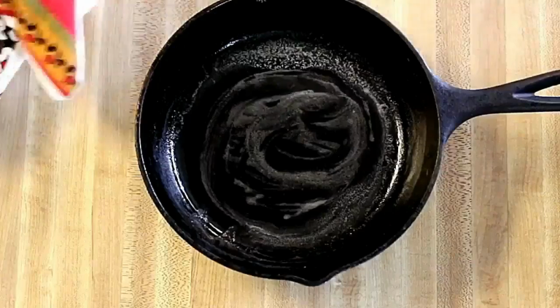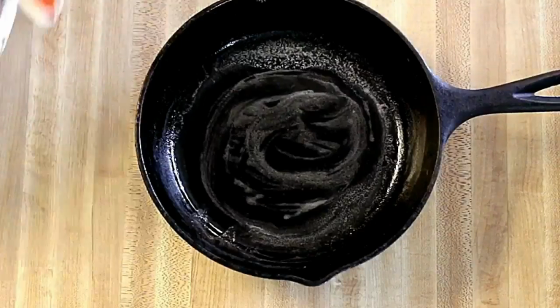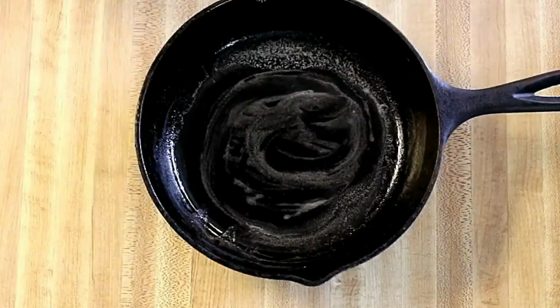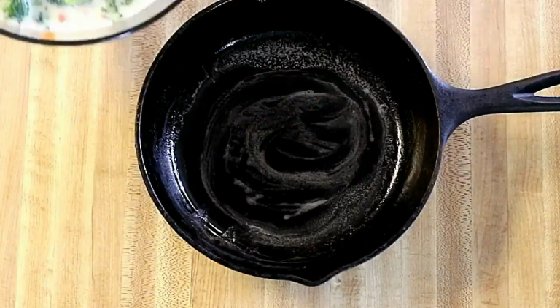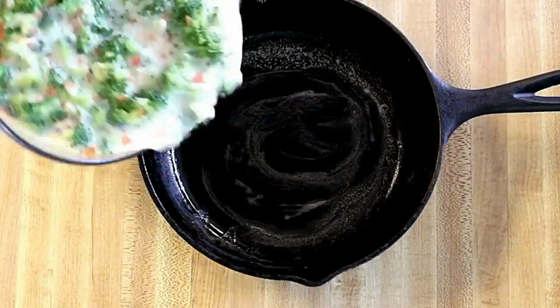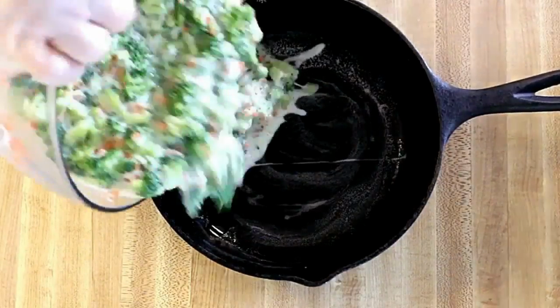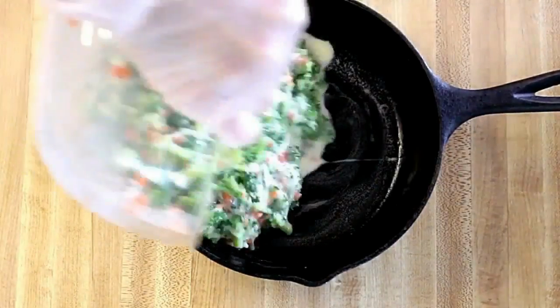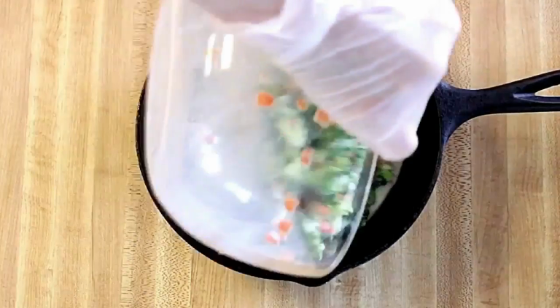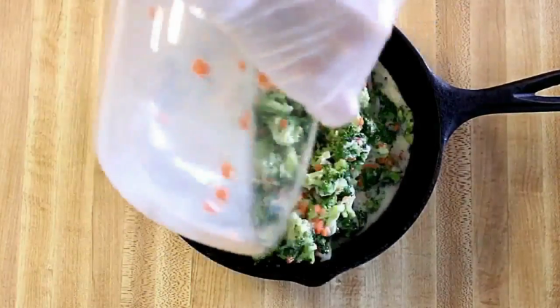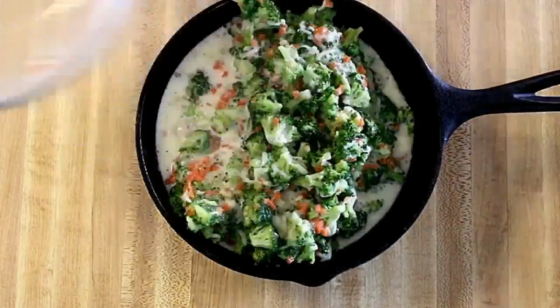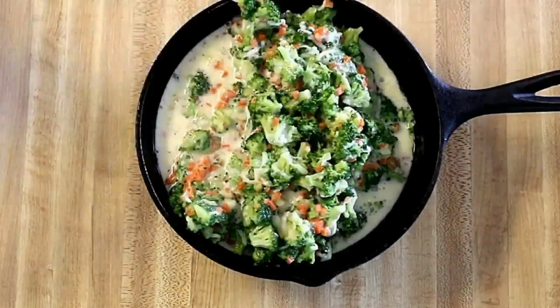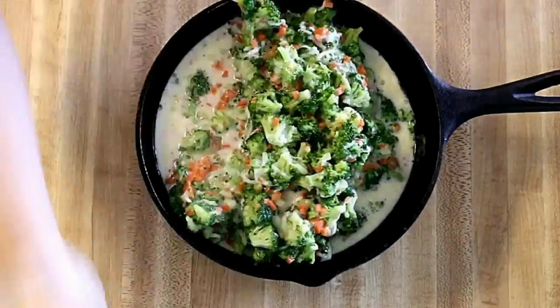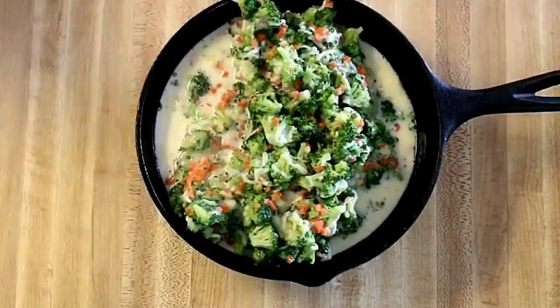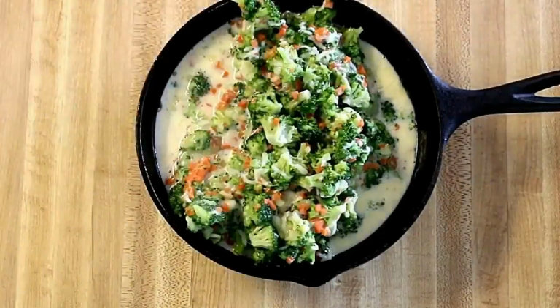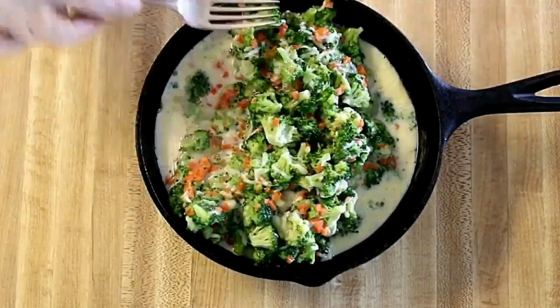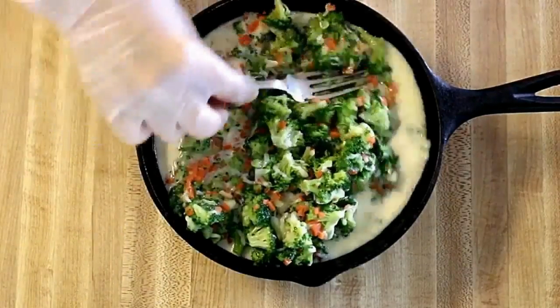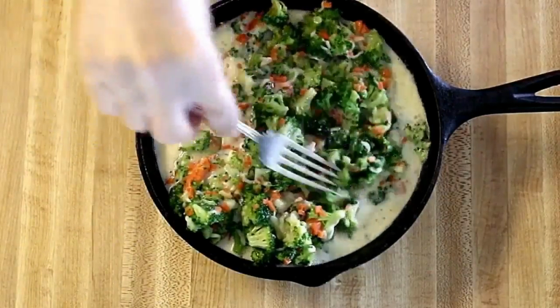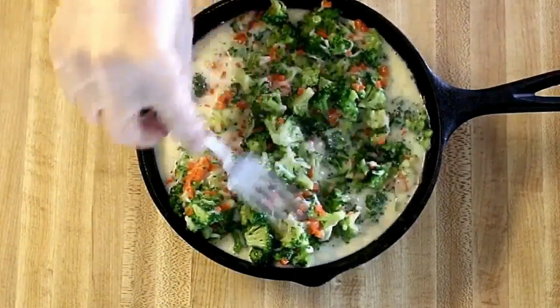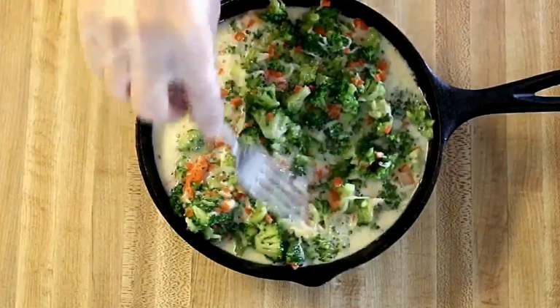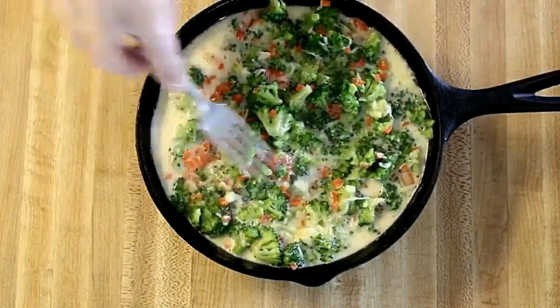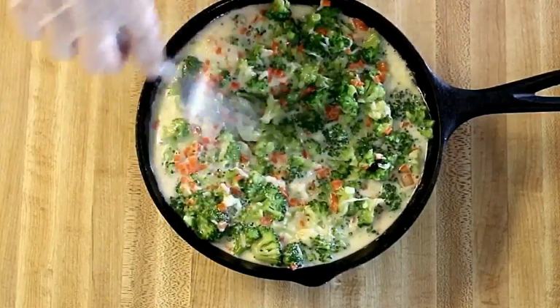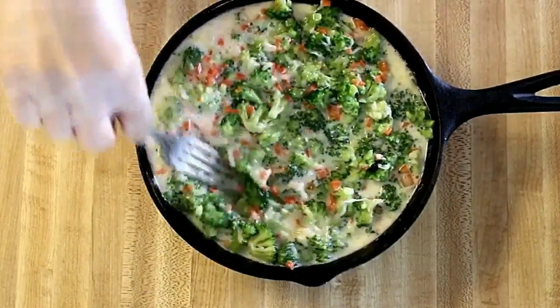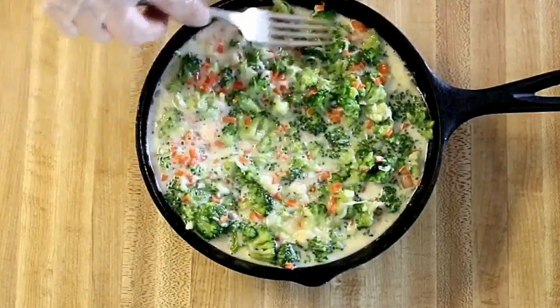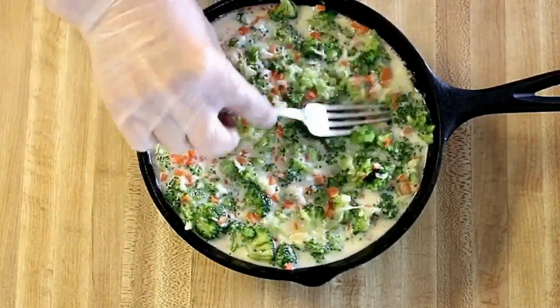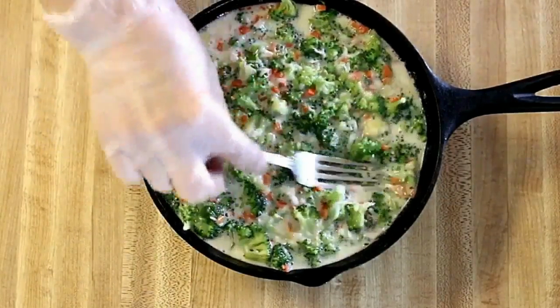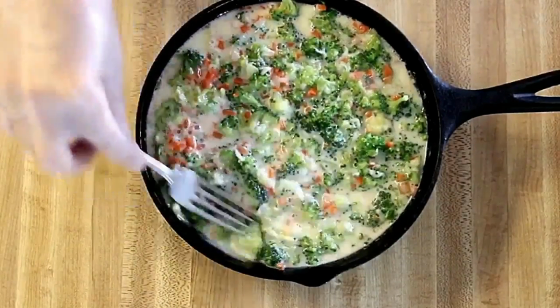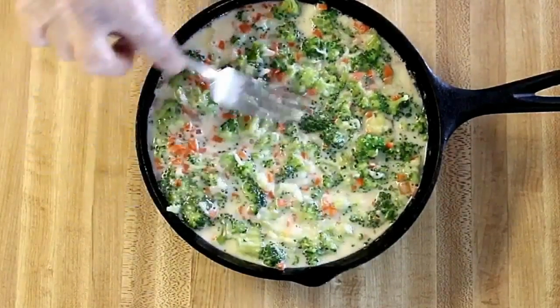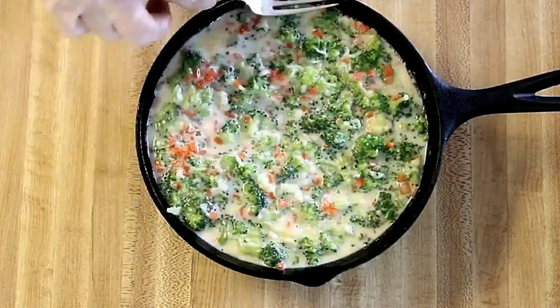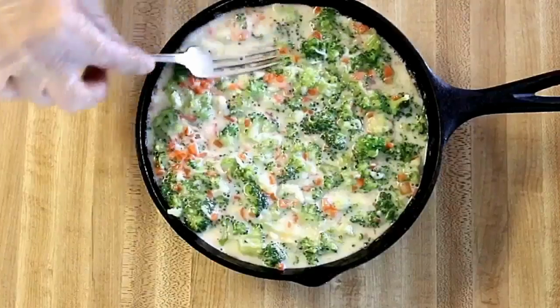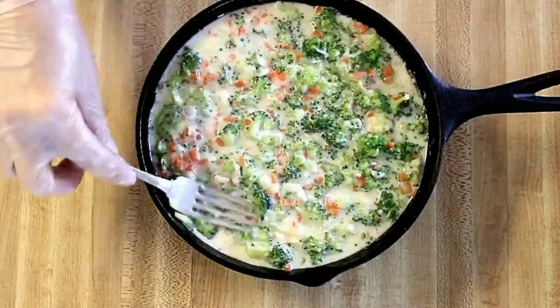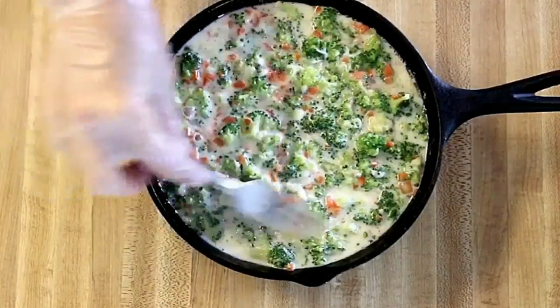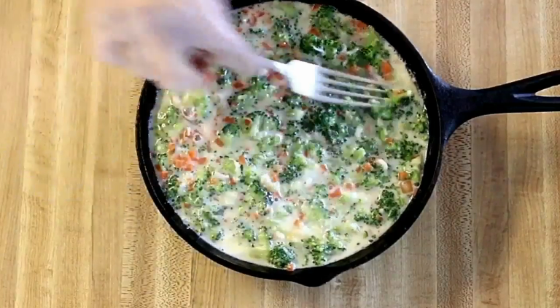I like to preheat my skillet before I grease it with butter, but it's not necessary — it's up to you. It's ready to go in the oven.